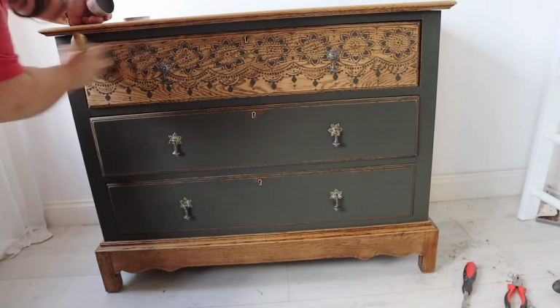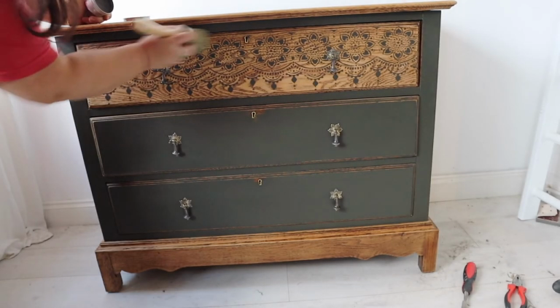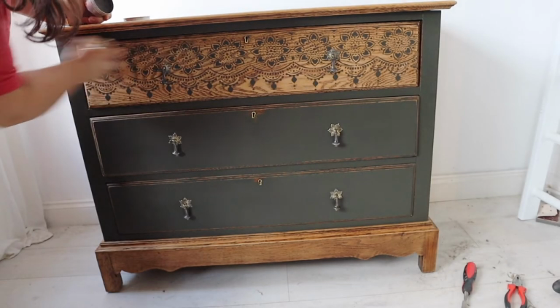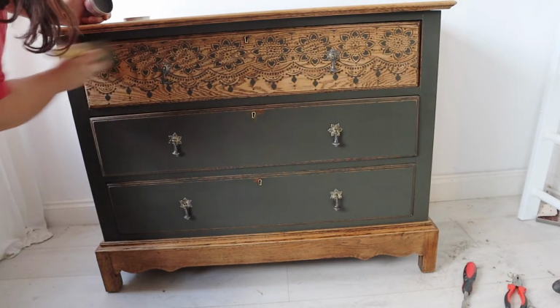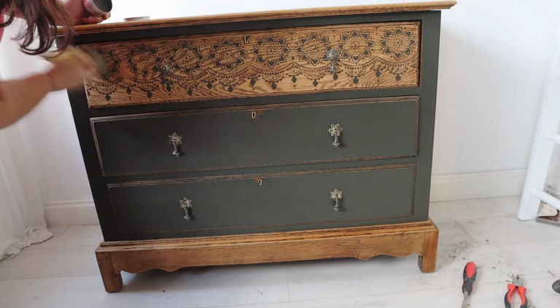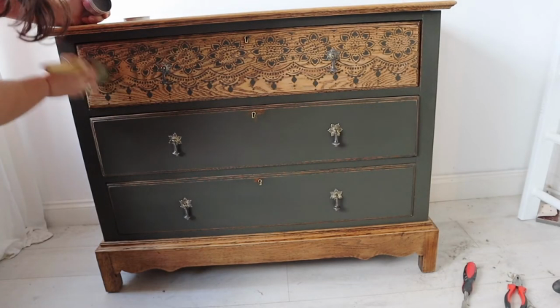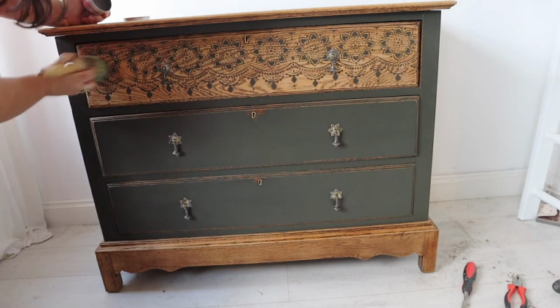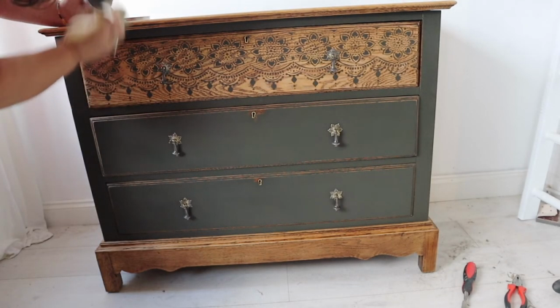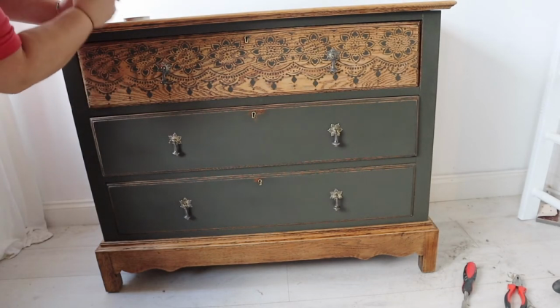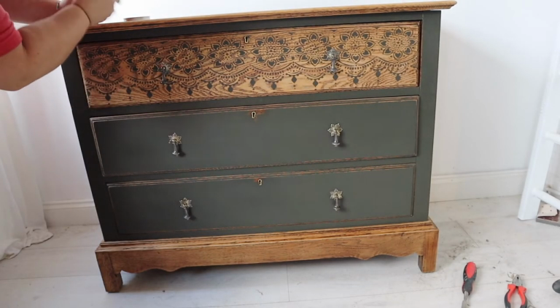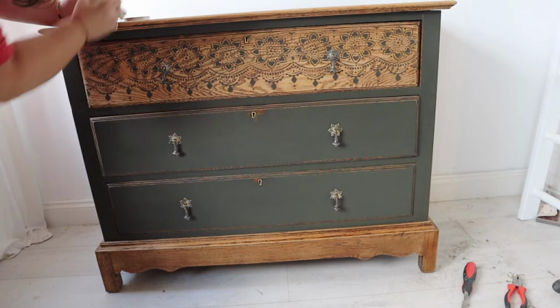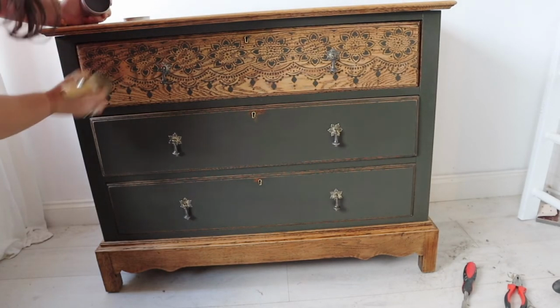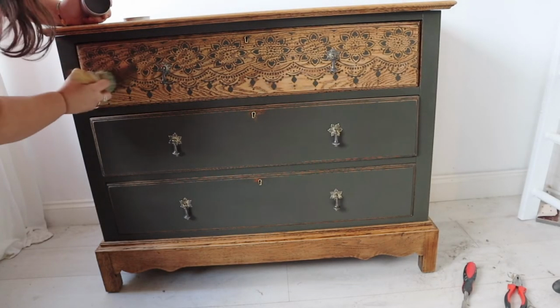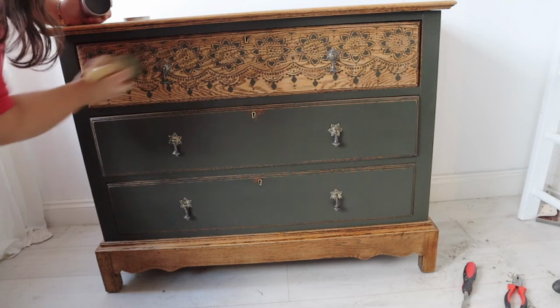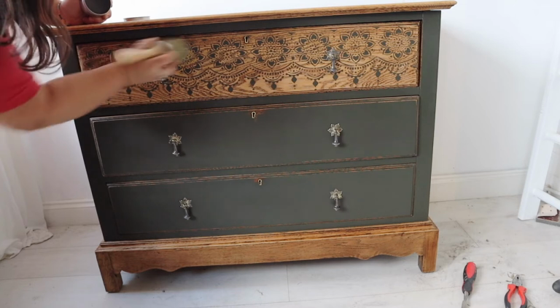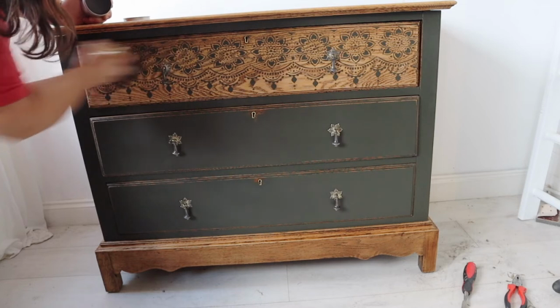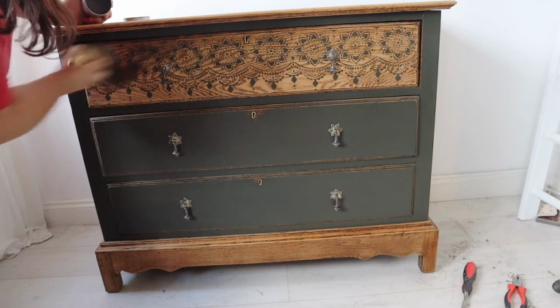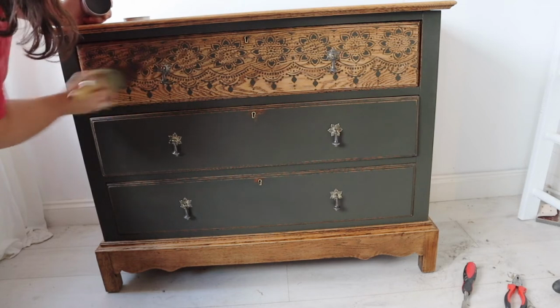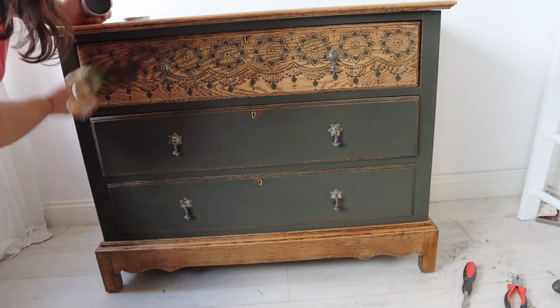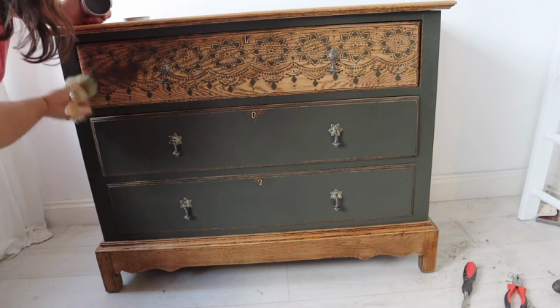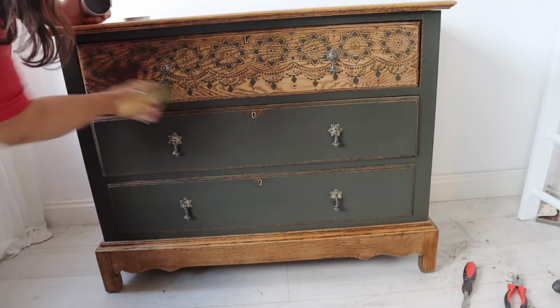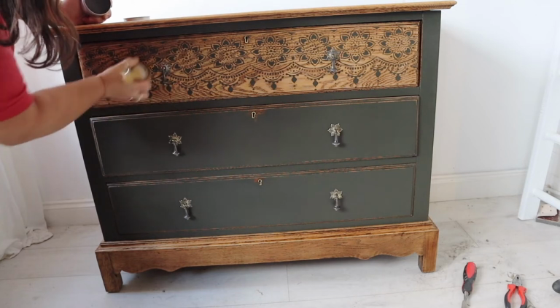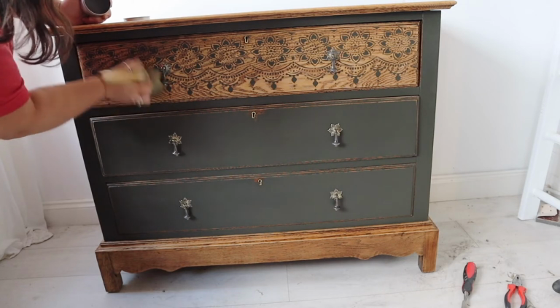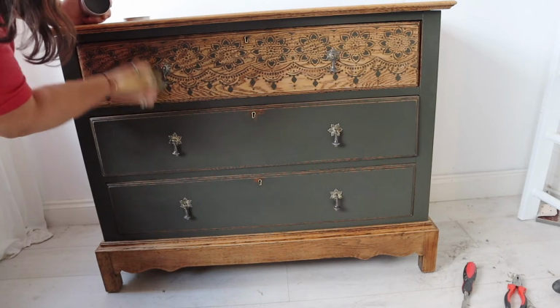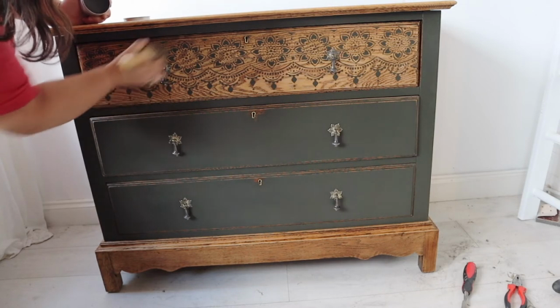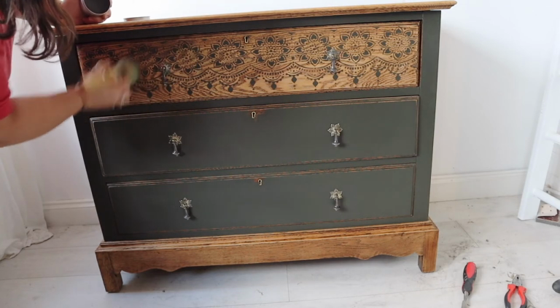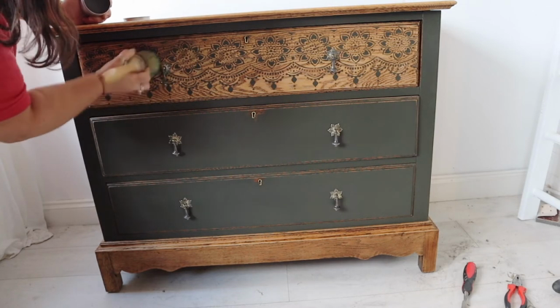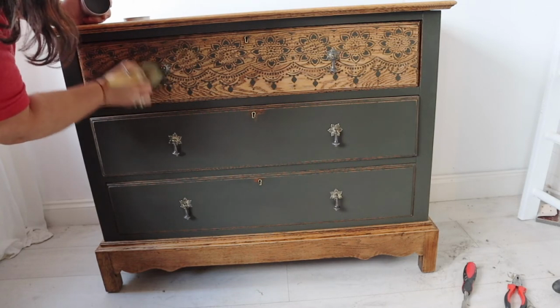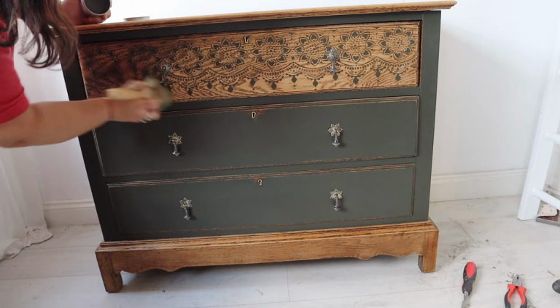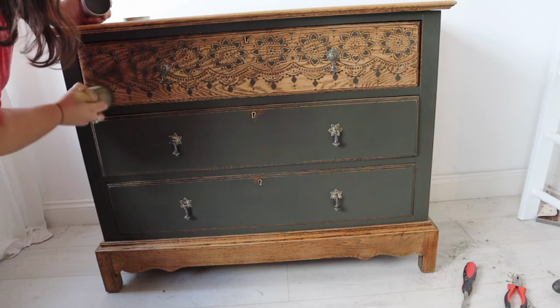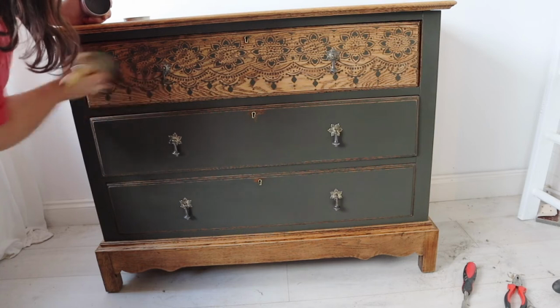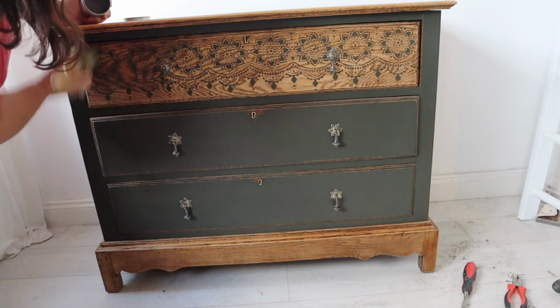That's quite a time-consuming process — I sped it up and cut a lot of it out because it was boring watching me do all six handles. But I think you'll agree they look really nice back on the drawers.